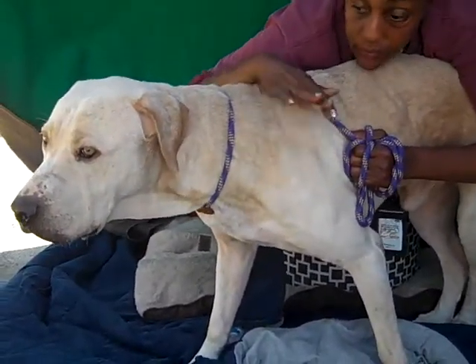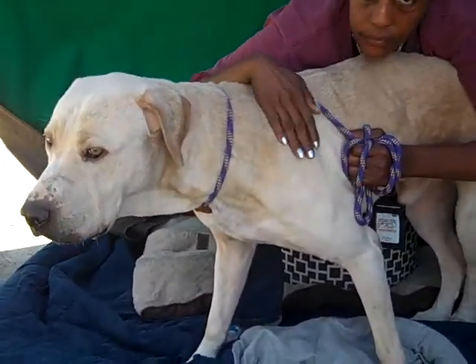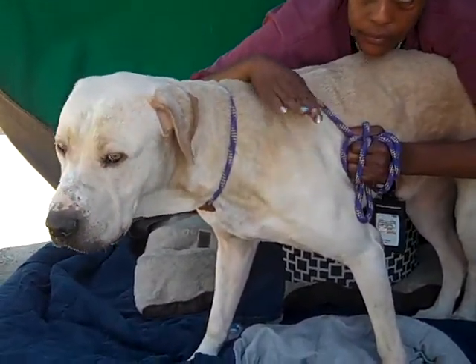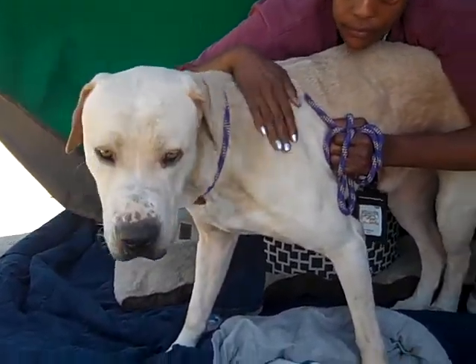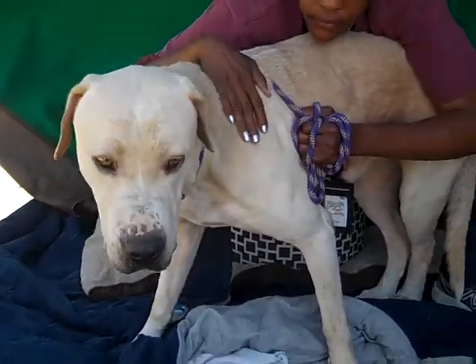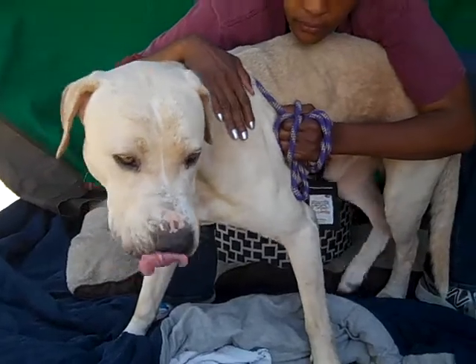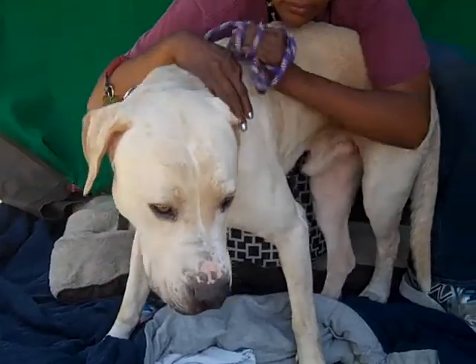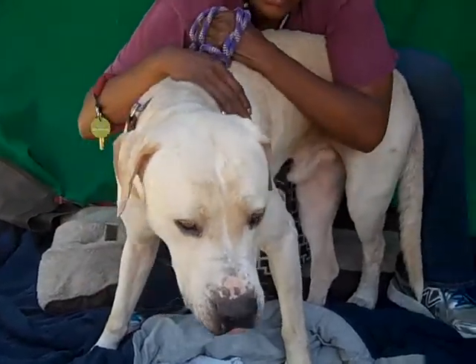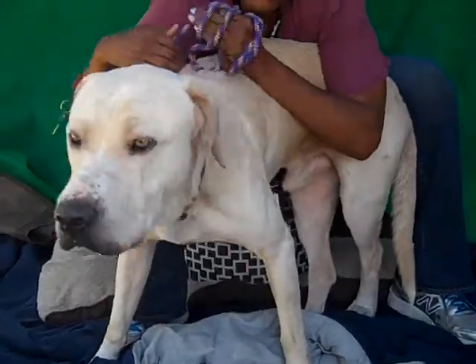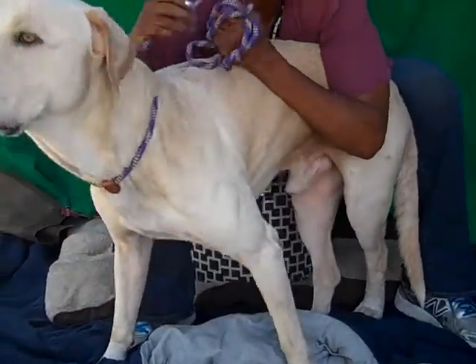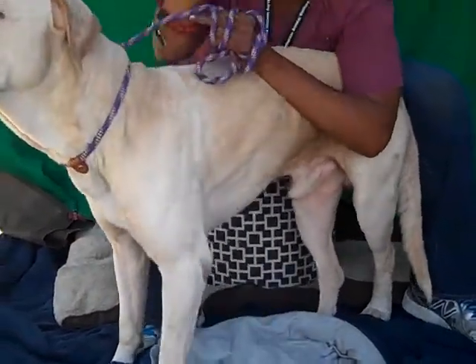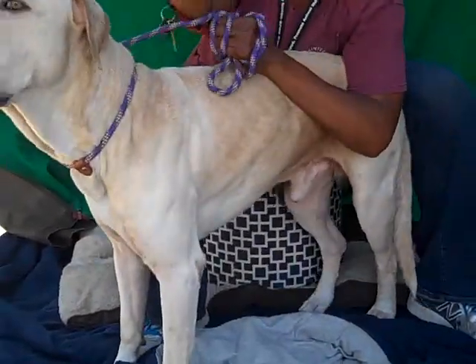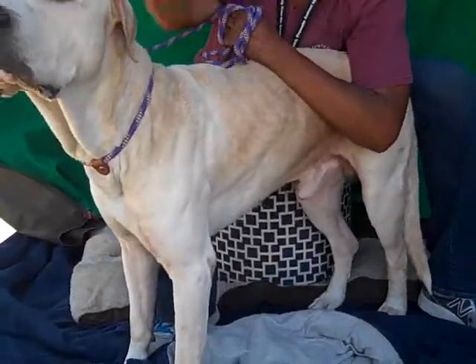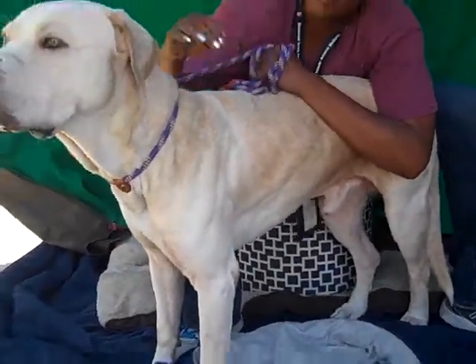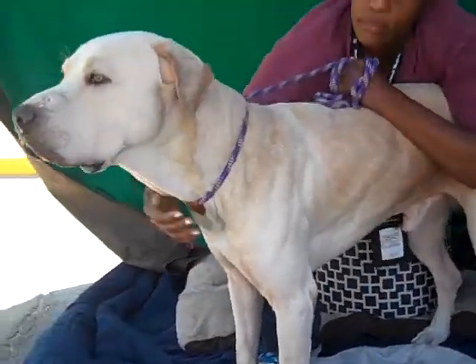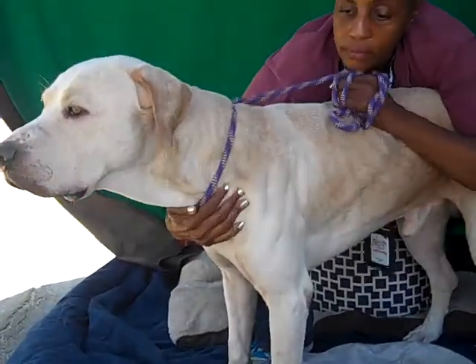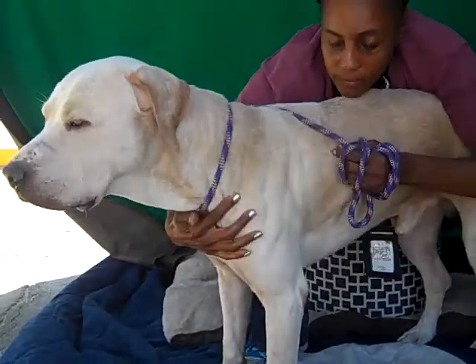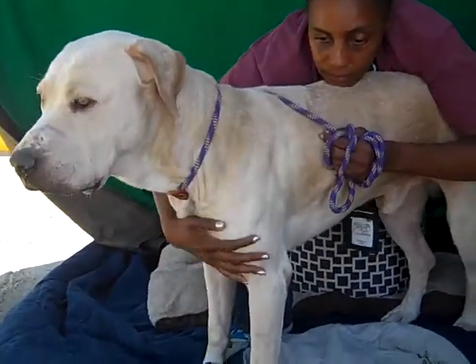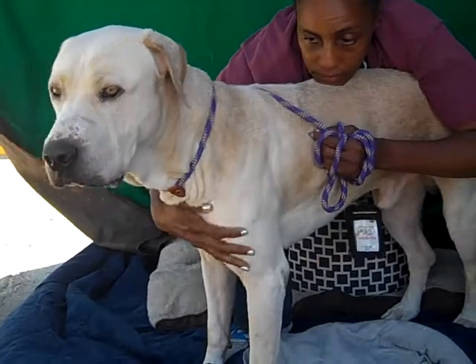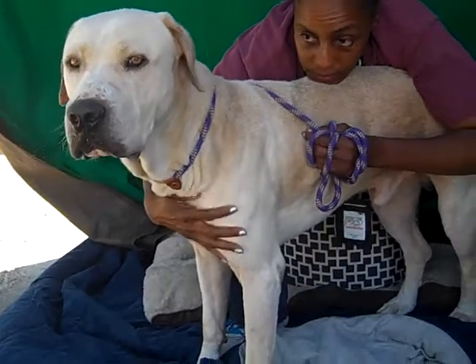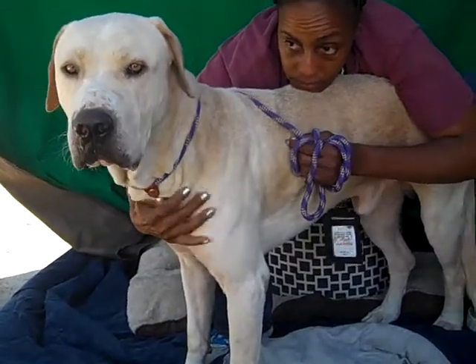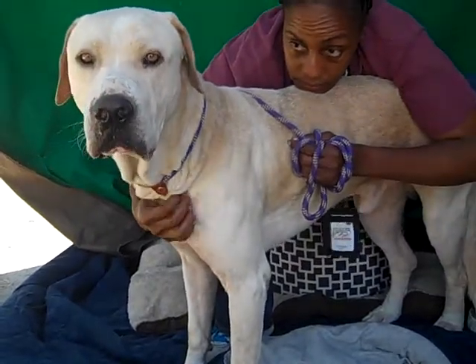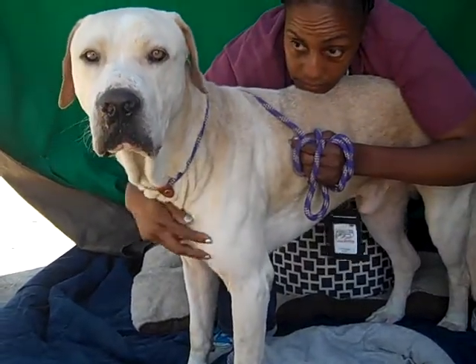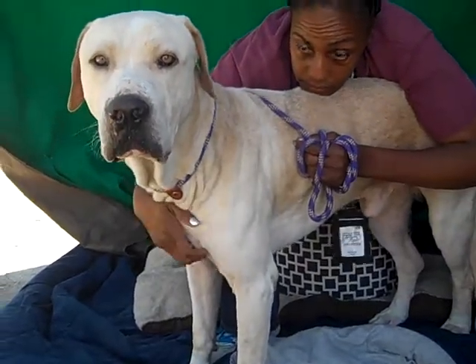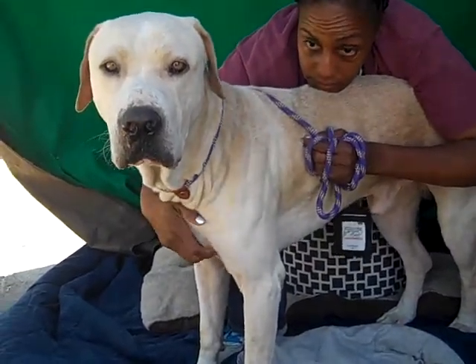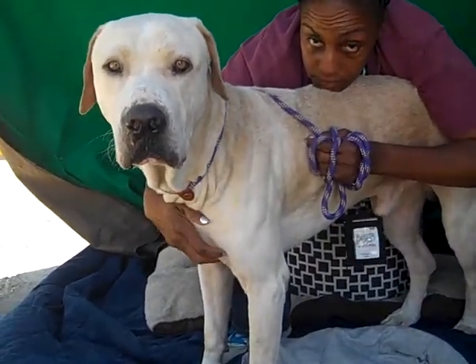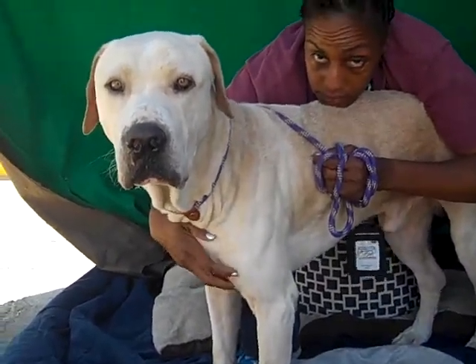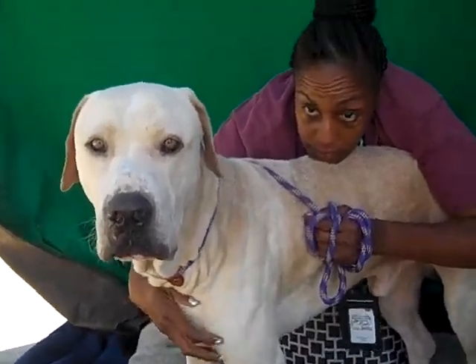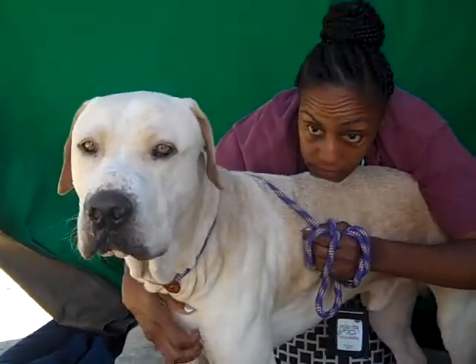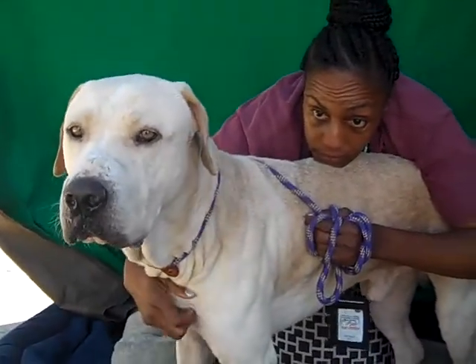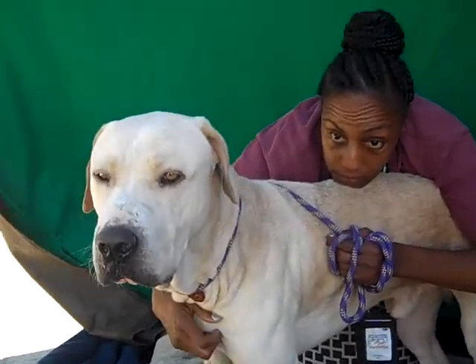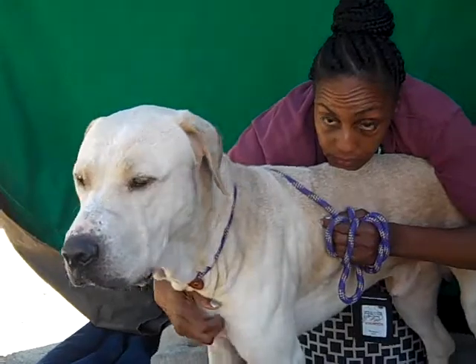He's a white and tan Labrador Retriever mix, and definitely a mix because he's so big — there's something else going on in there. Maybe a Great Dane? He's just a big baby. You are very tall.